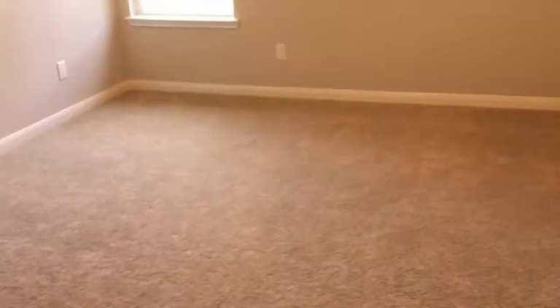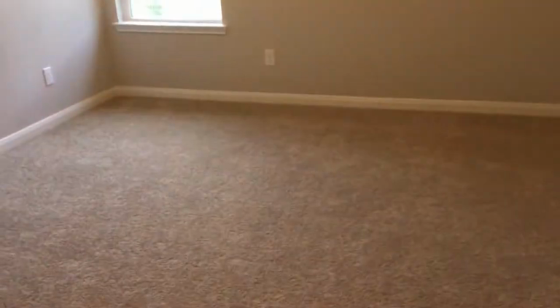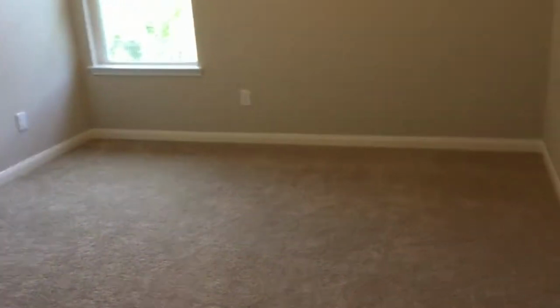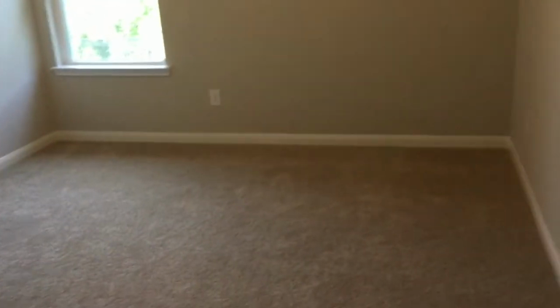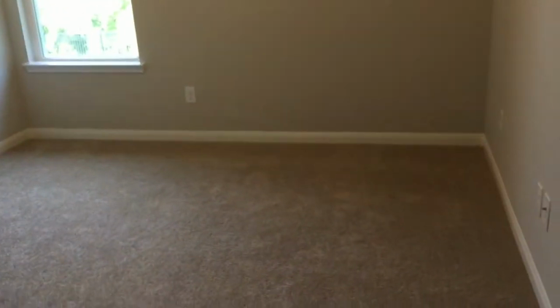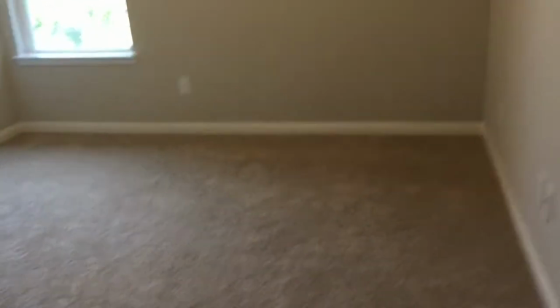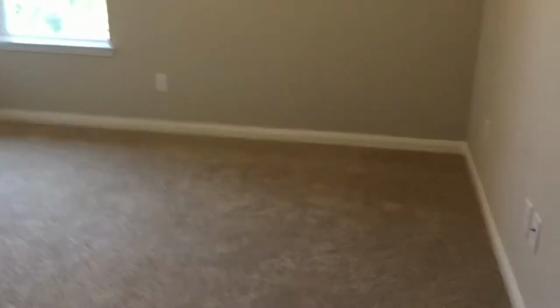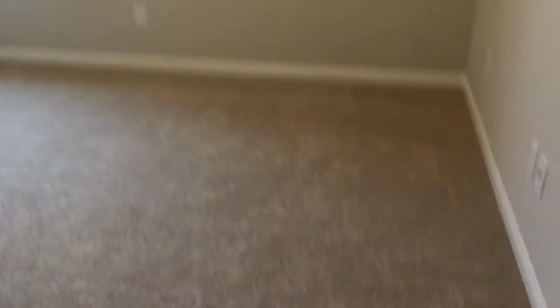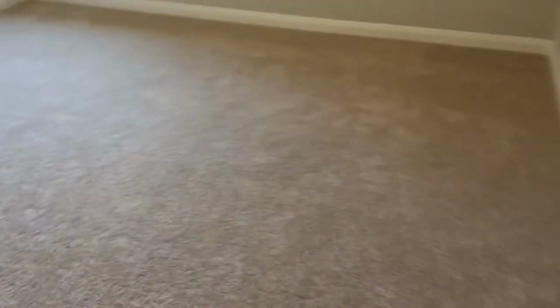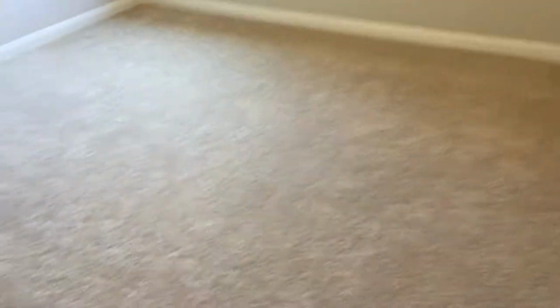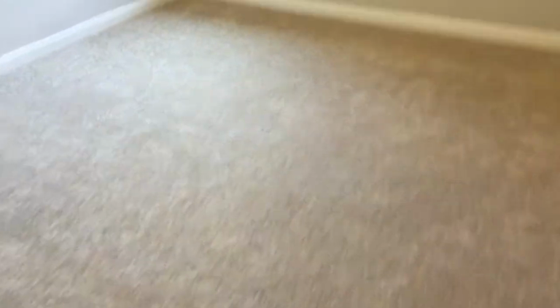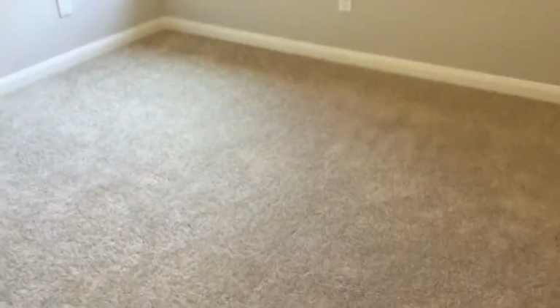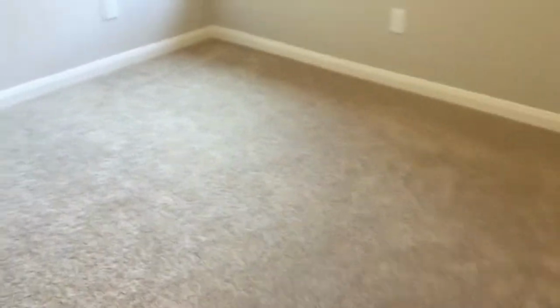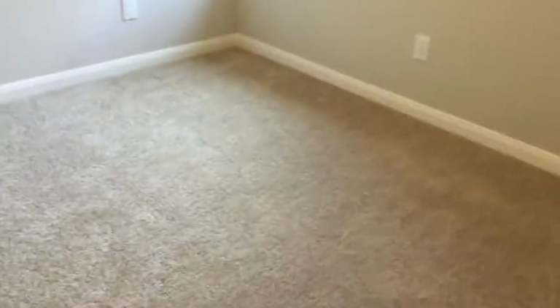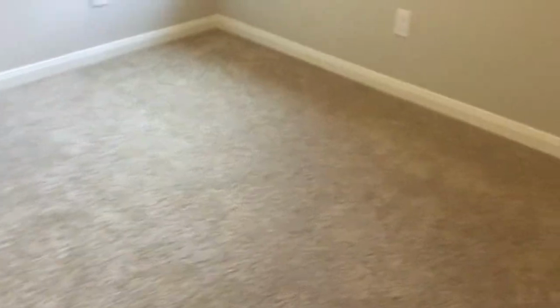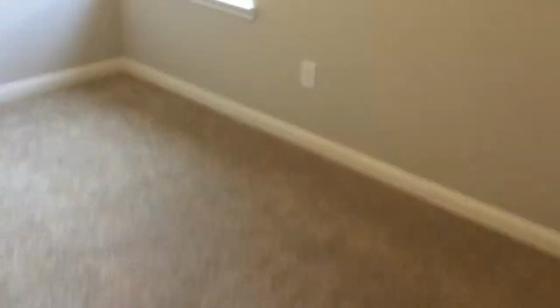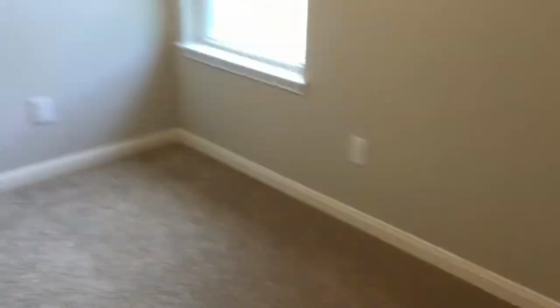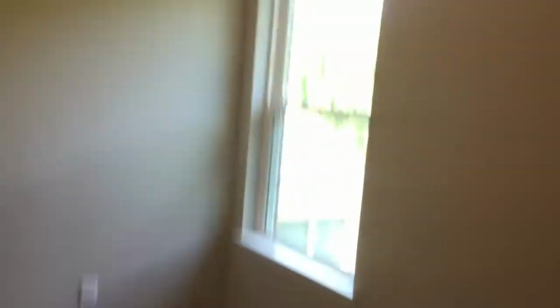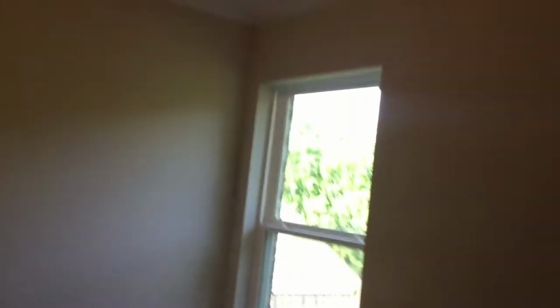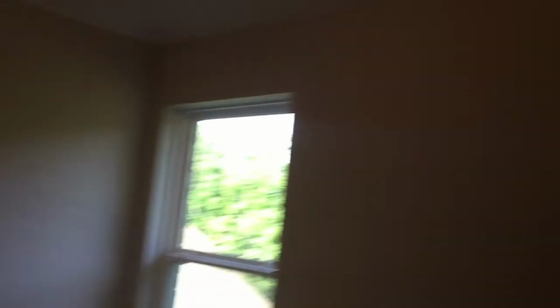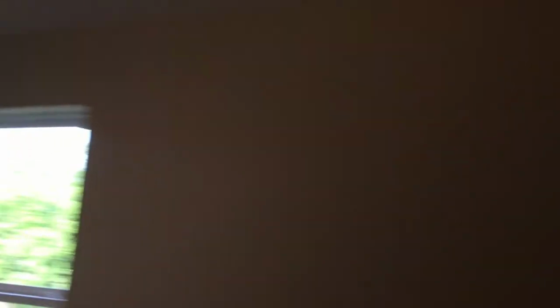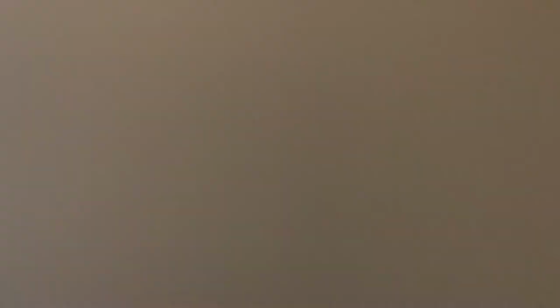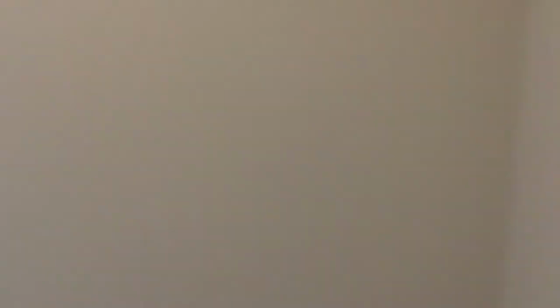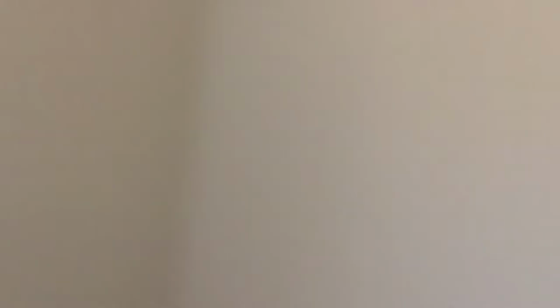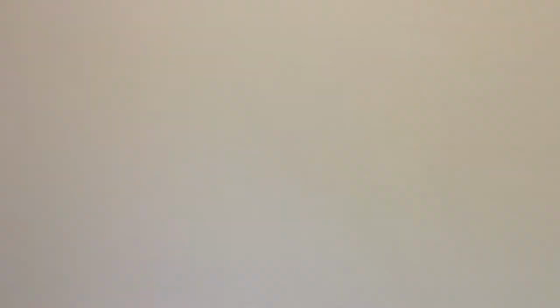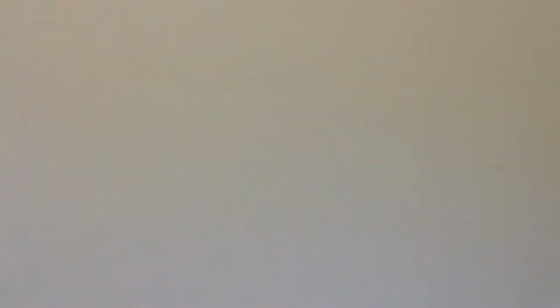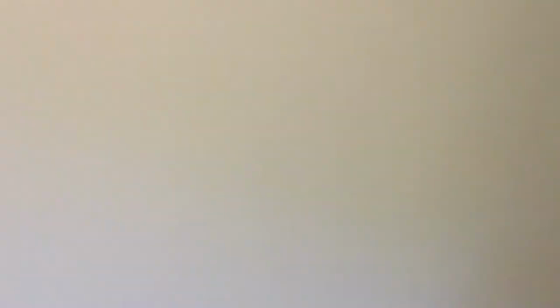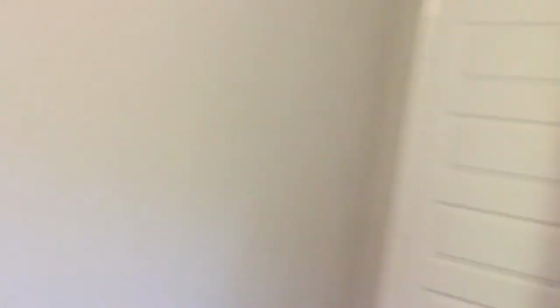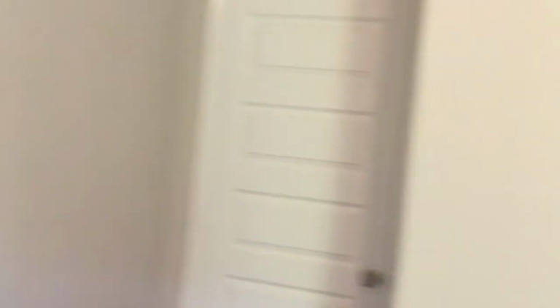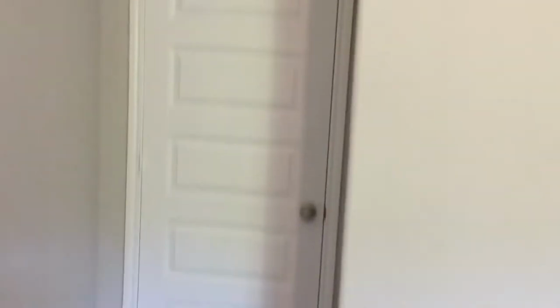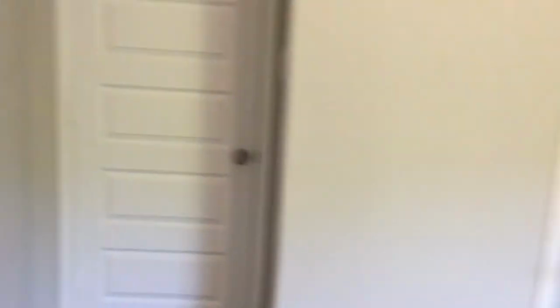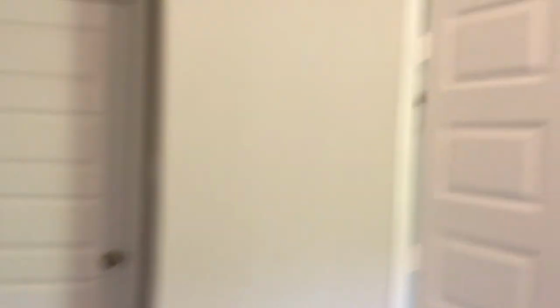Hello there everybody, Embrix here, and welcome to my new house. This is probably gonna be my new Lego room. As you can tell it is completely empty, so there probably will be some echo in here.